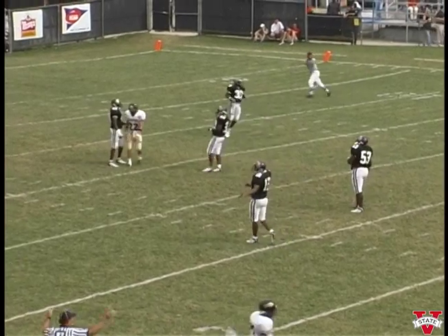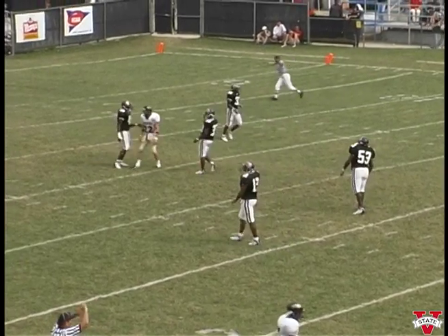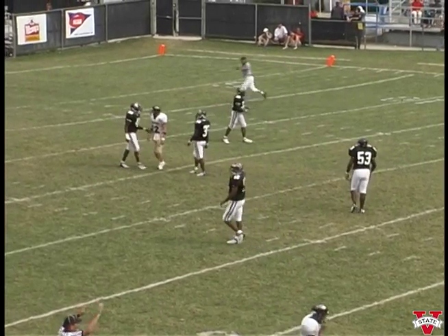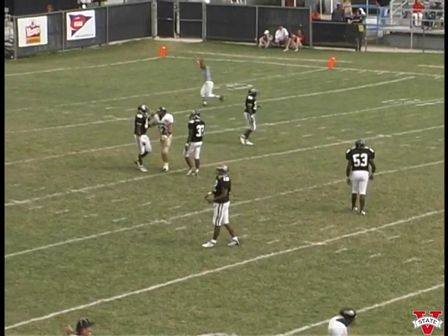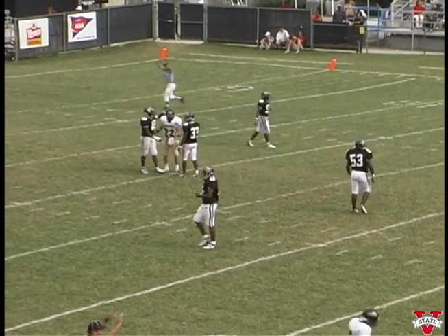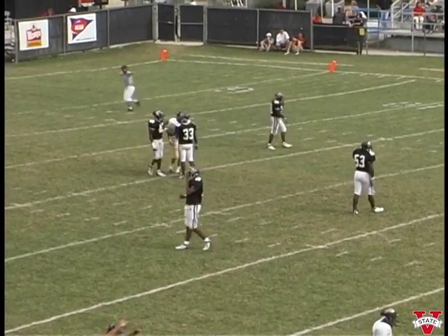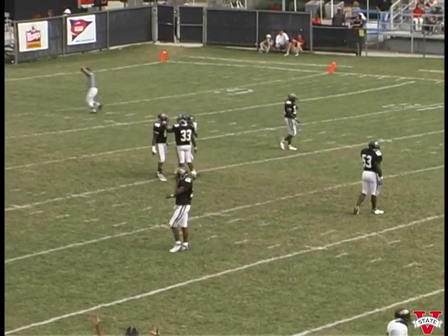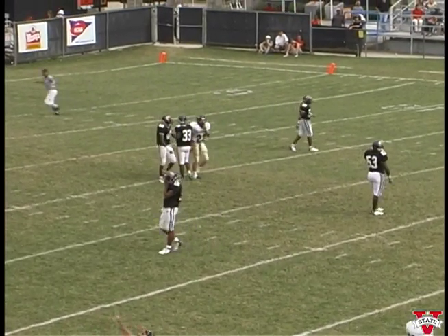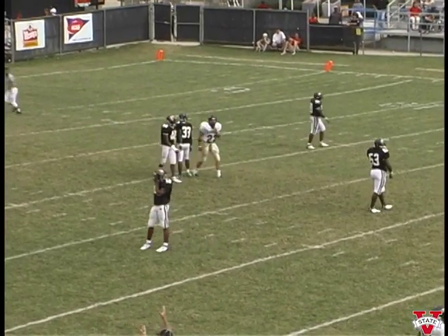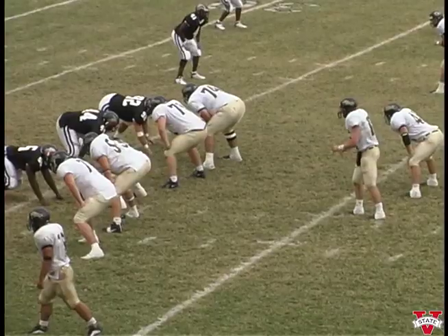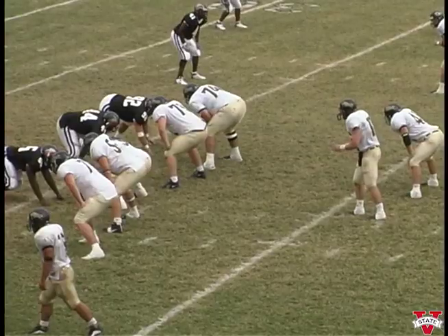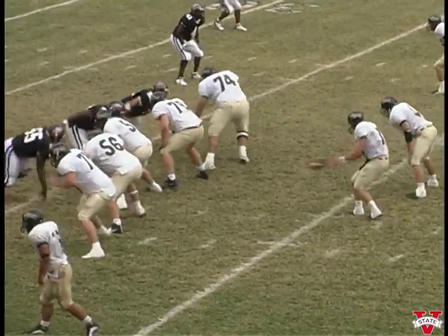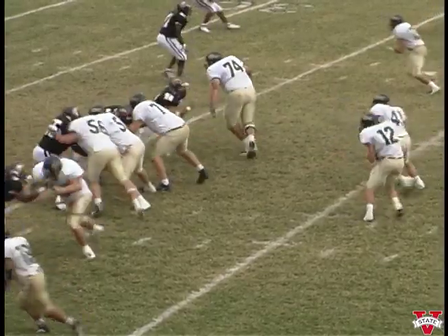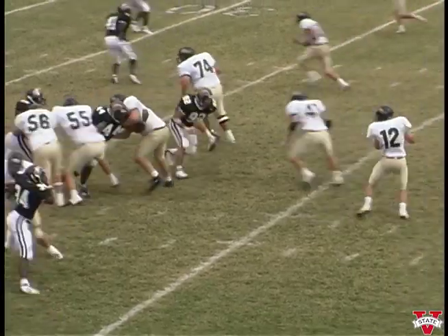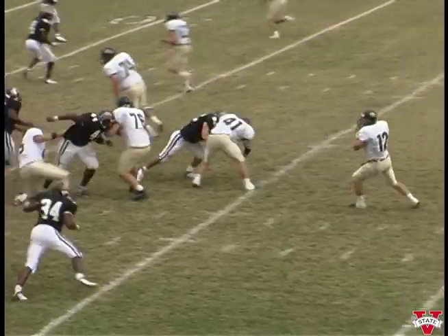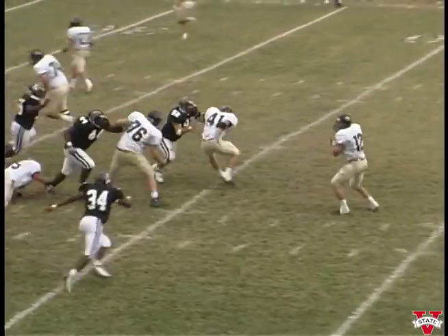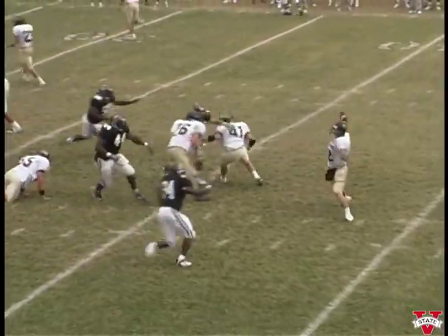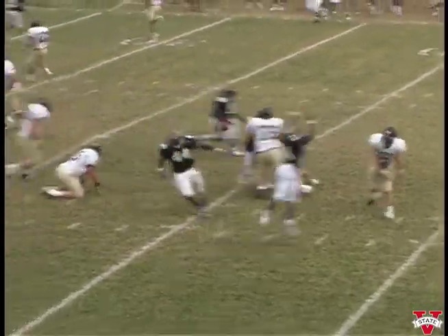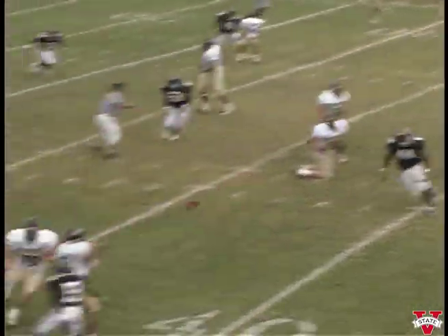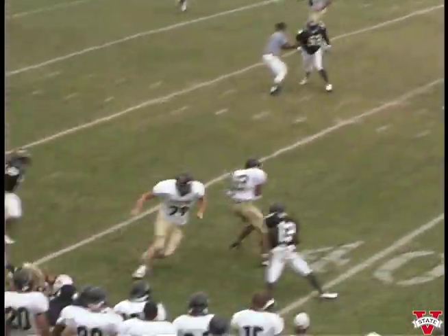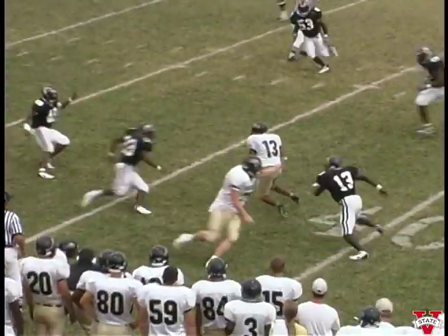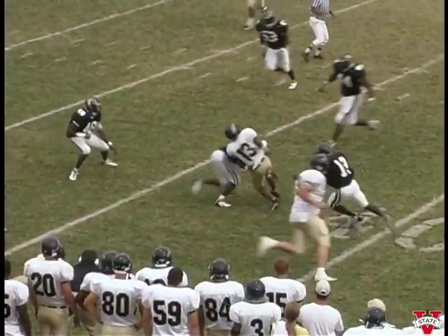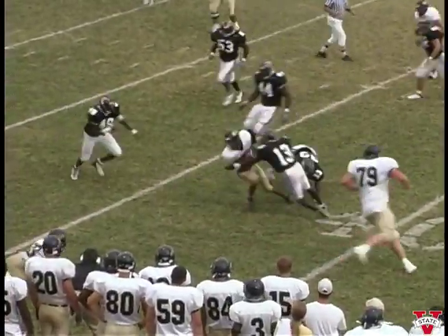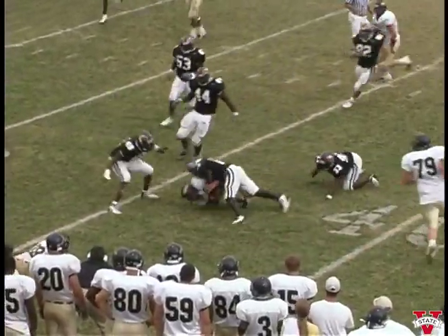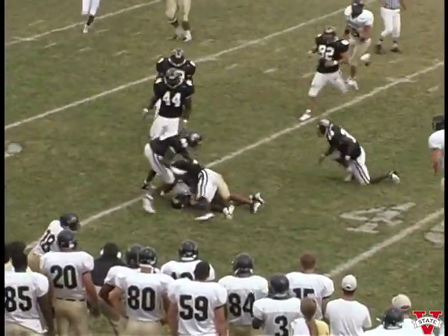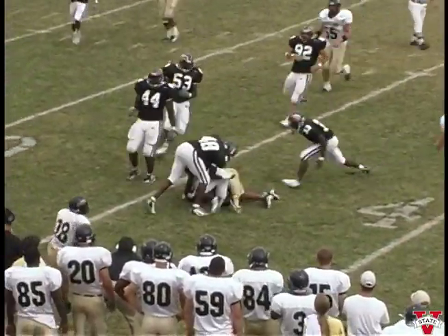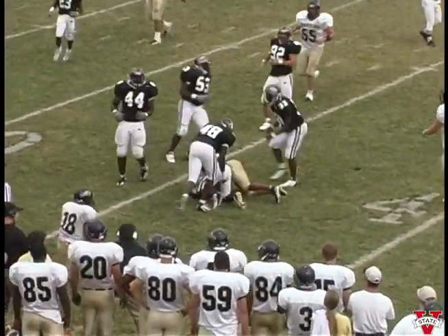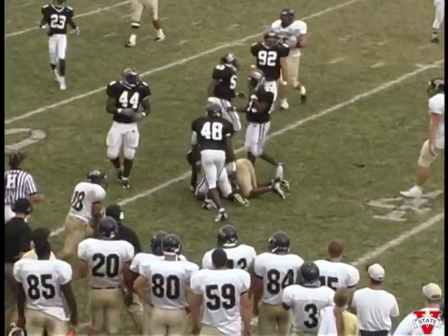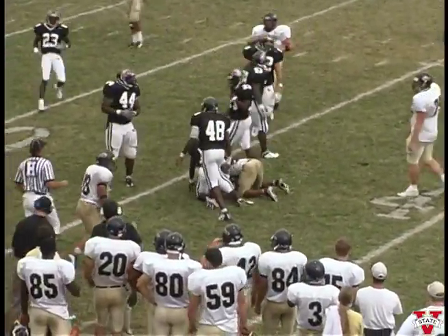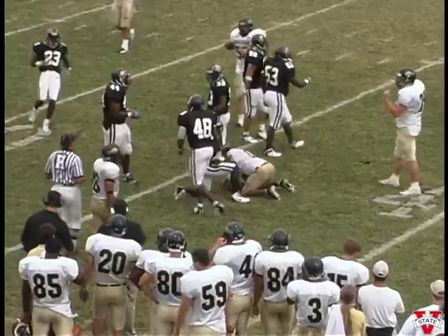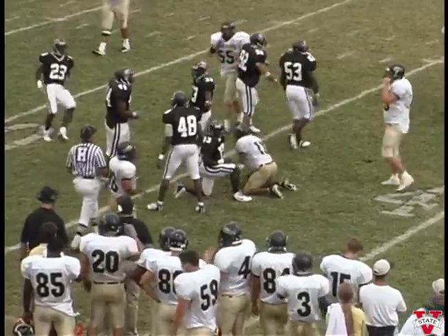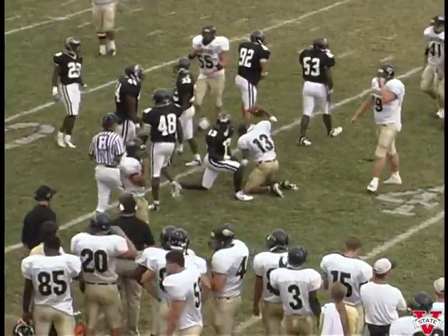They try to throw a deep post over the middle at the fifteen. Throws an end late in the first half. Trying to set the screen up — makes the catch. We hit him and knock him, then he gains nothing. We'll take over on down.